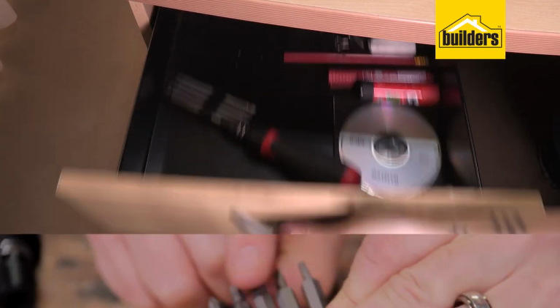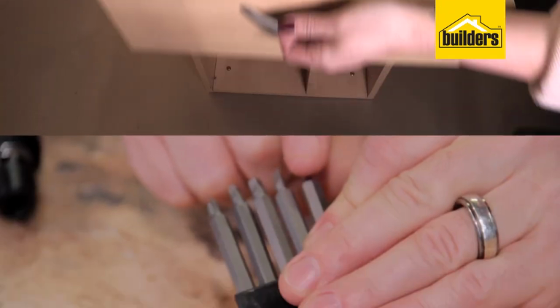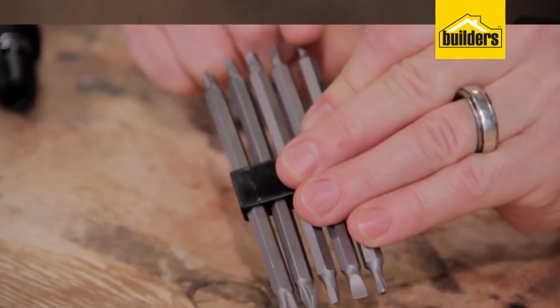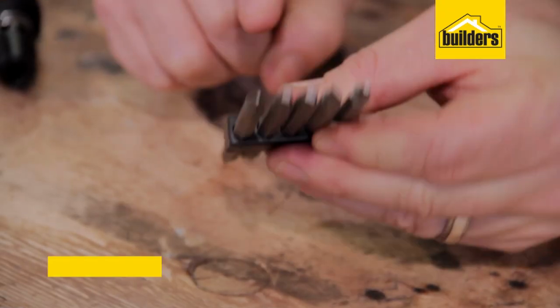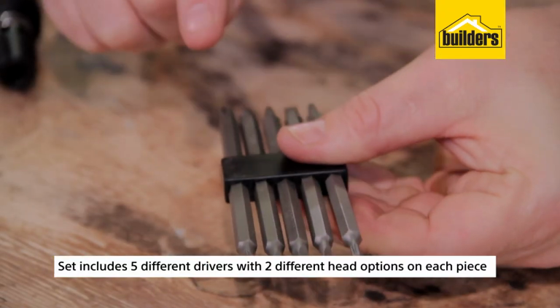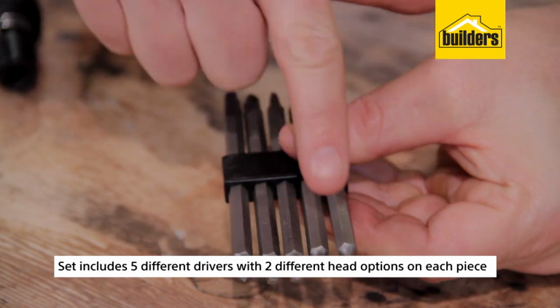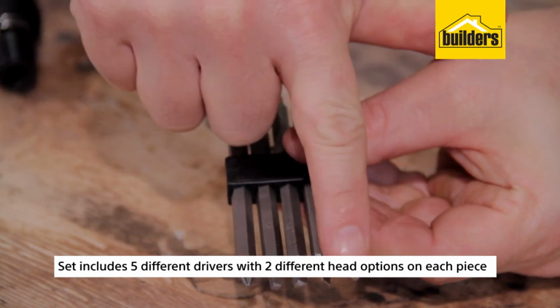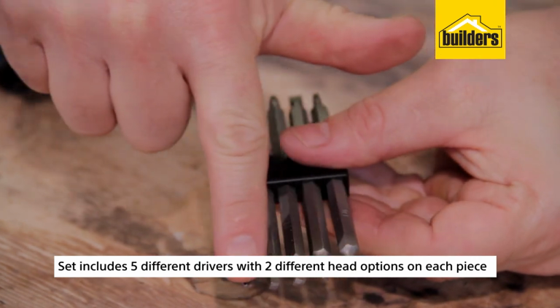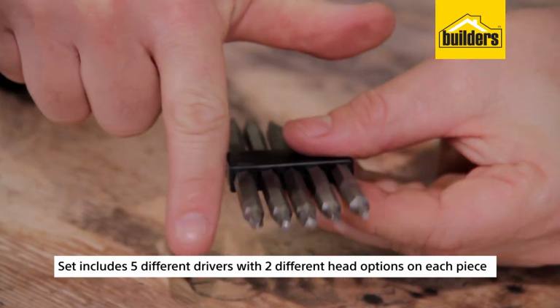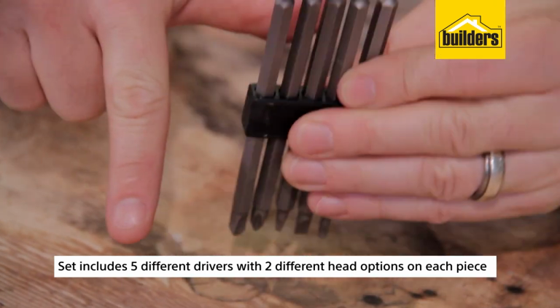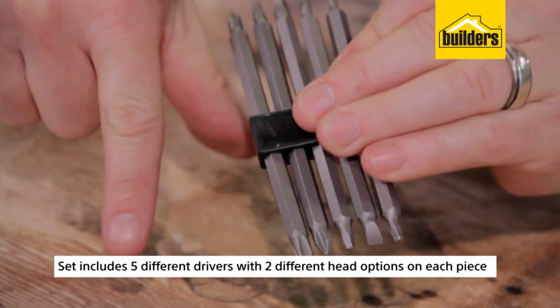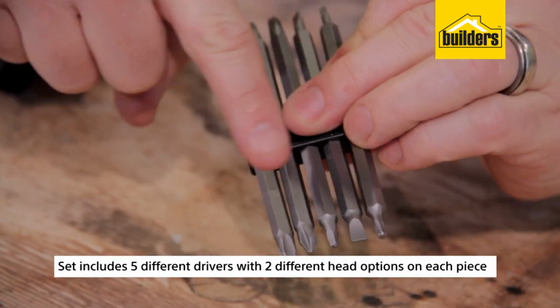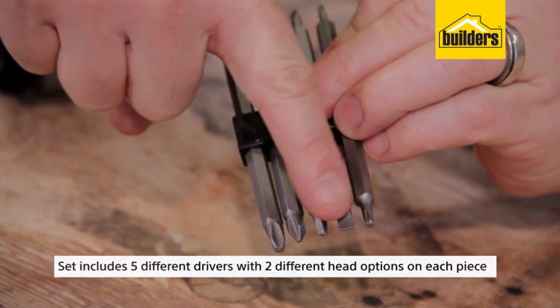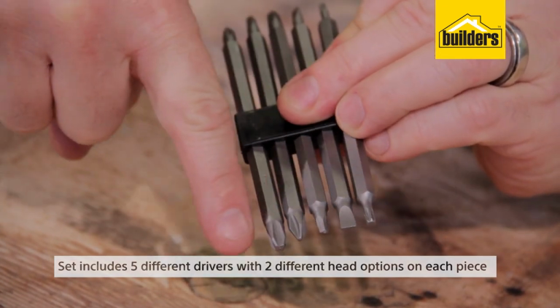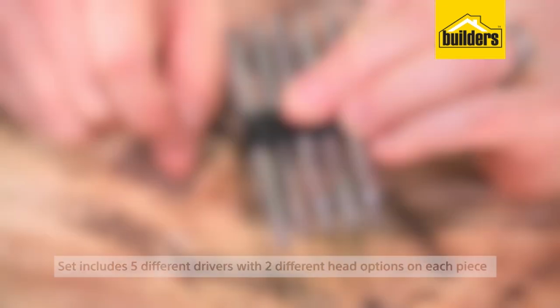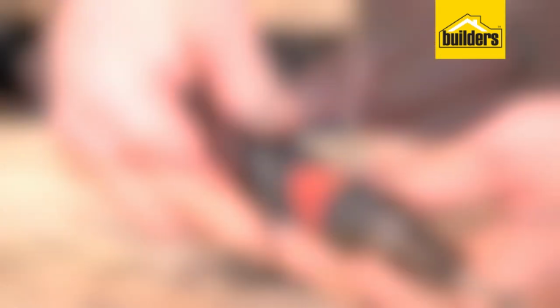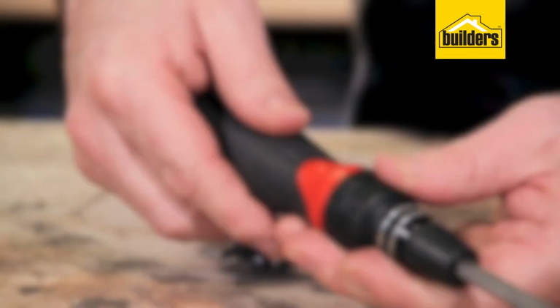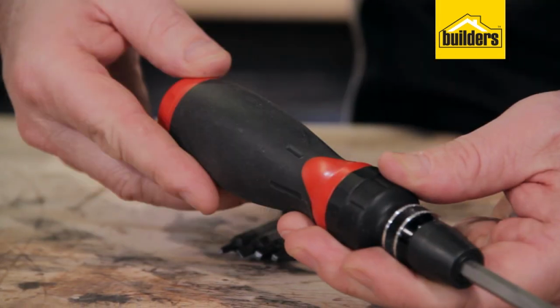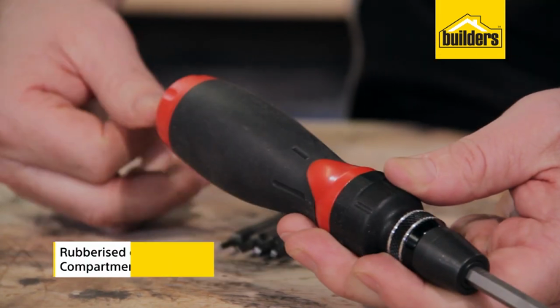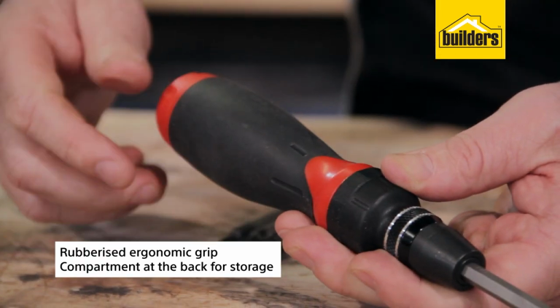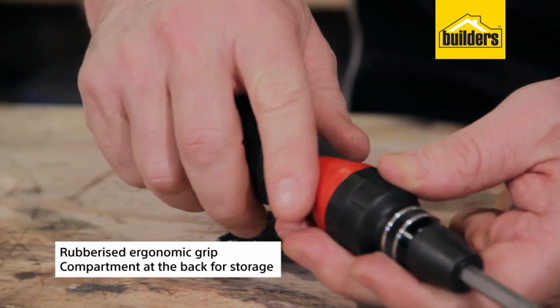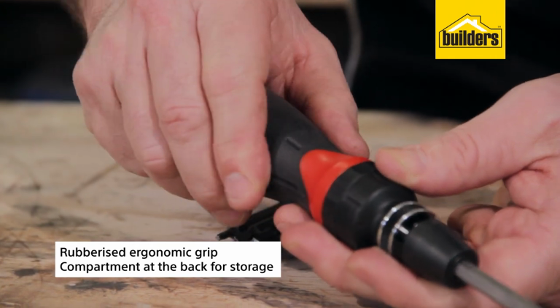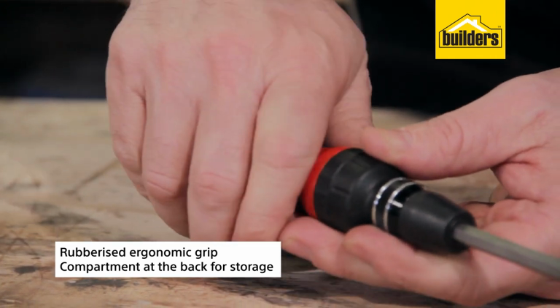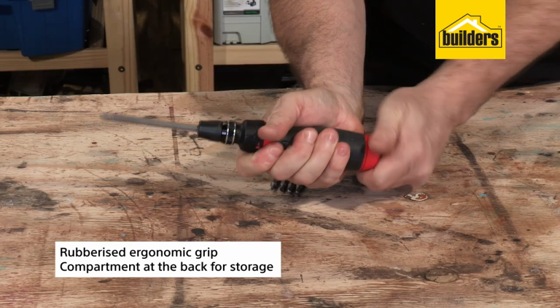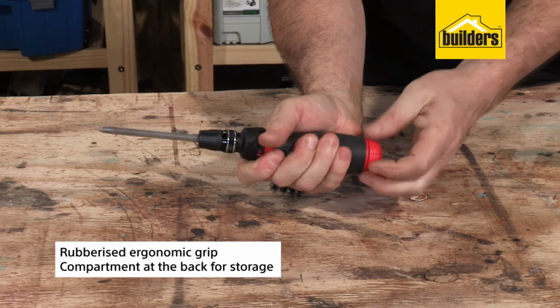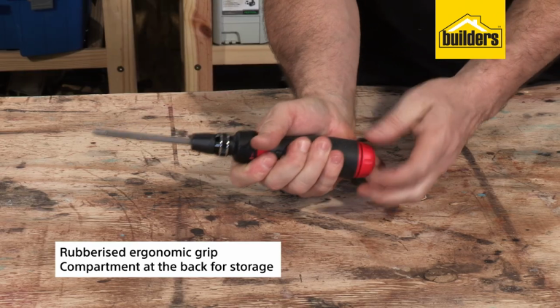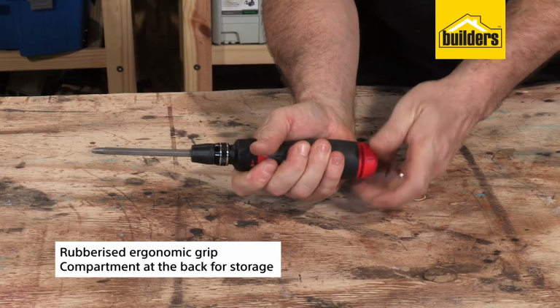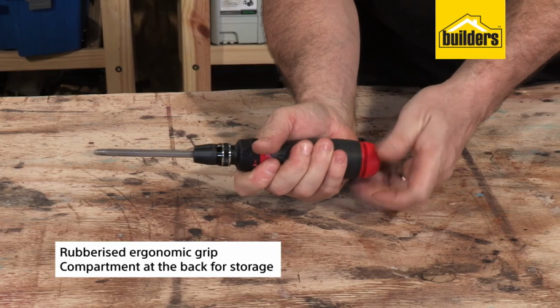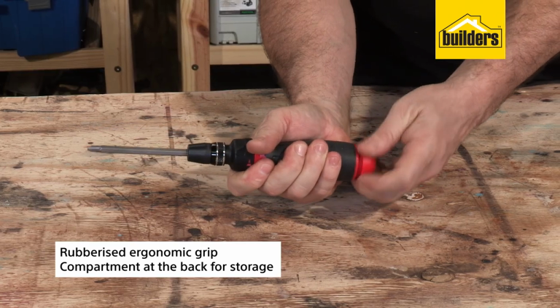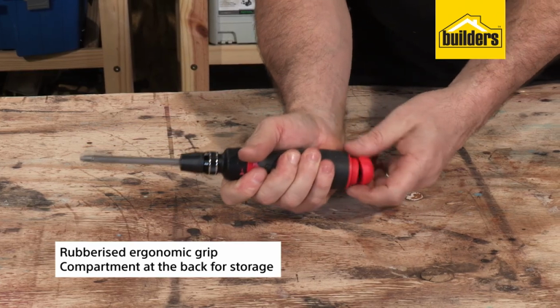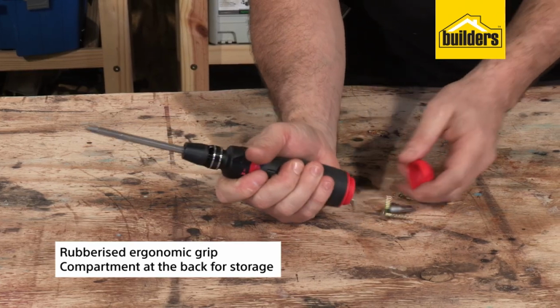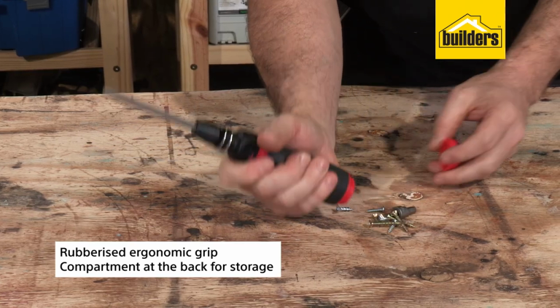The set includes five different drivers with two different head options on each piece. The handle has an ergonomic rubber grip with a compartment at the back for storing small bits or screws.